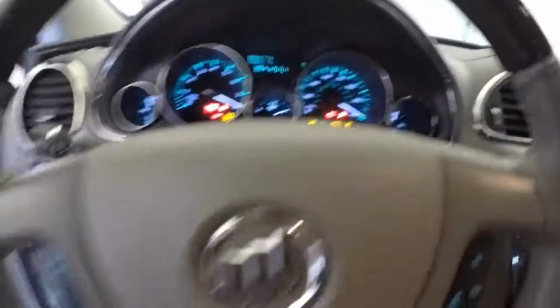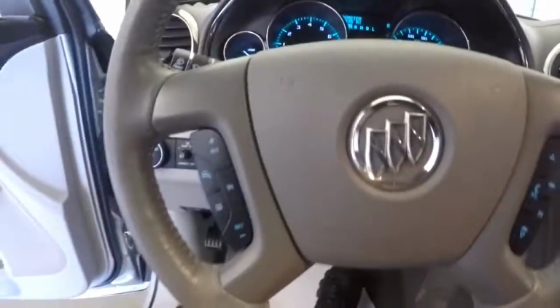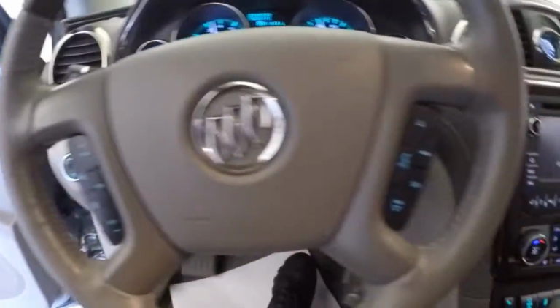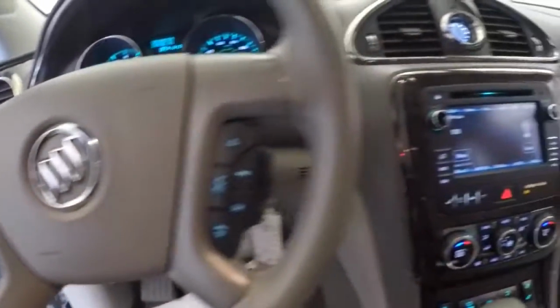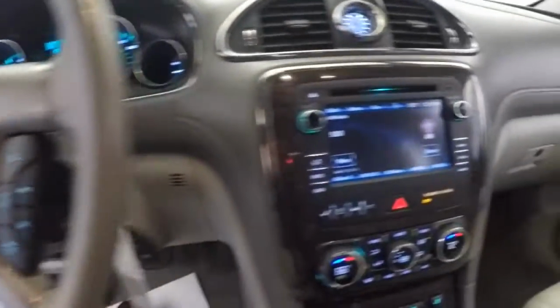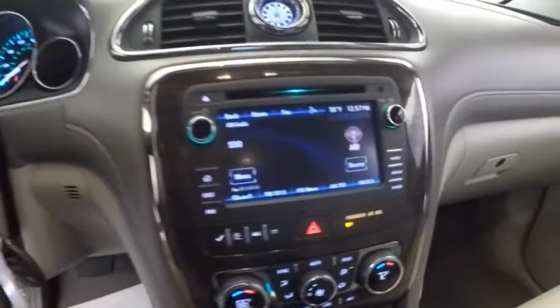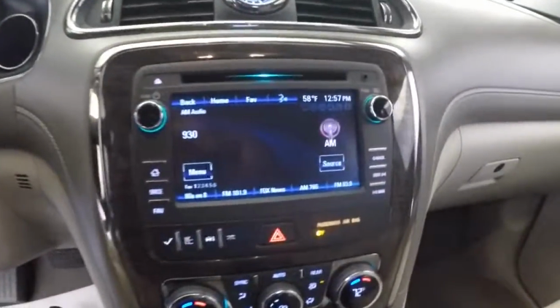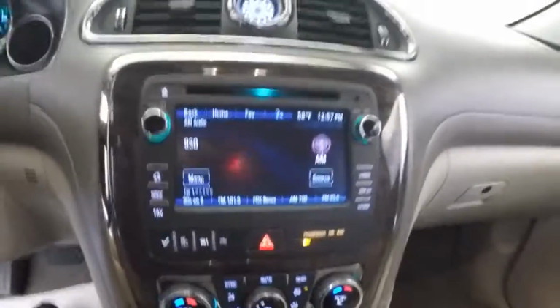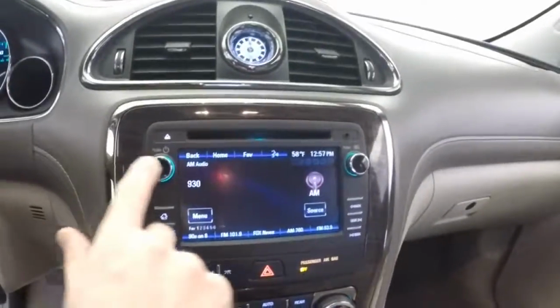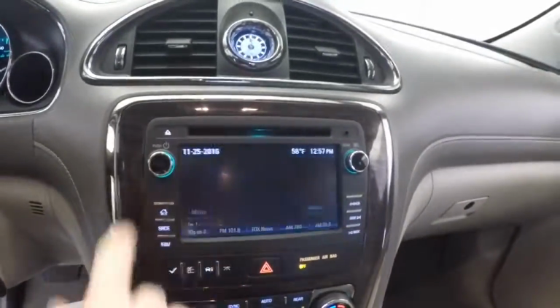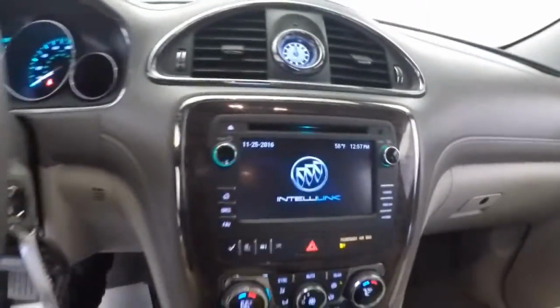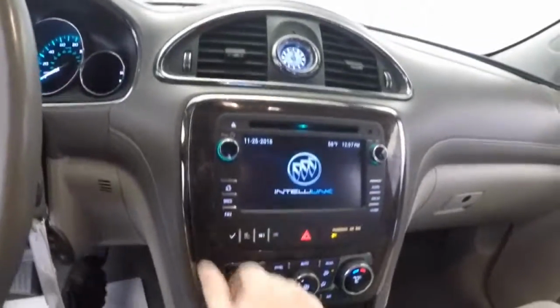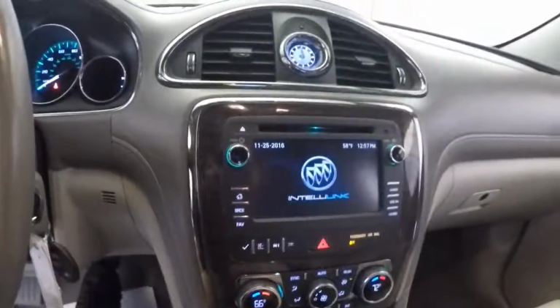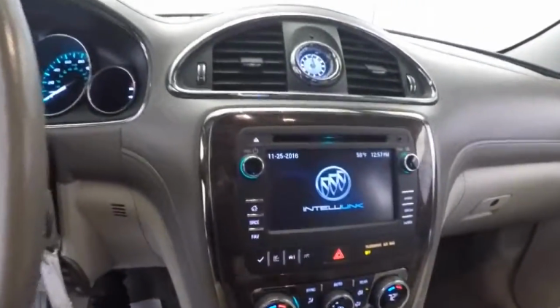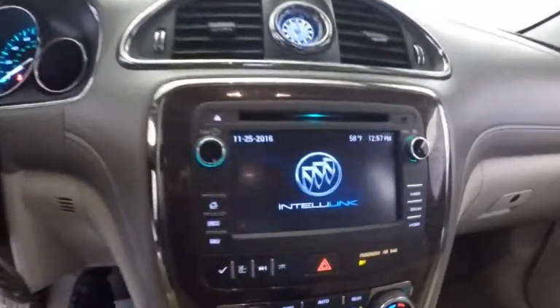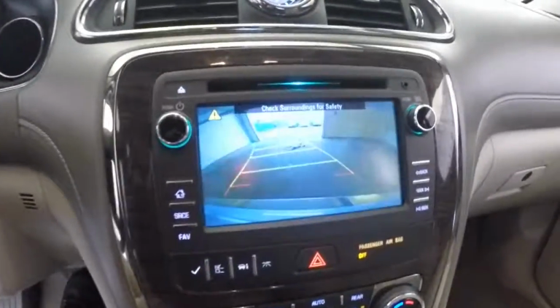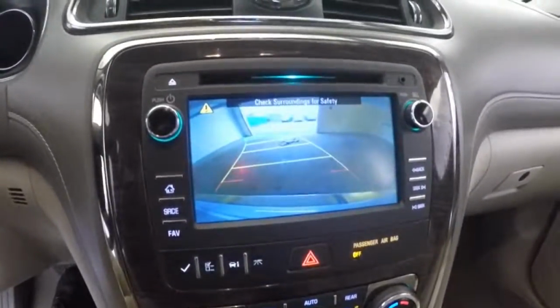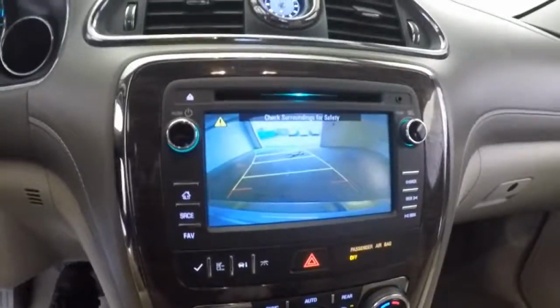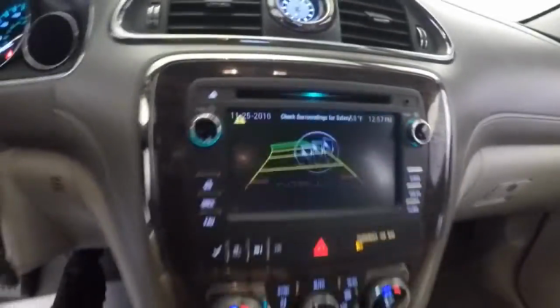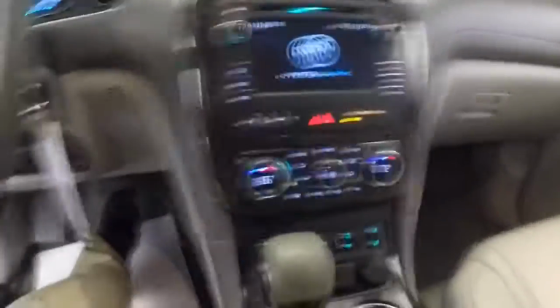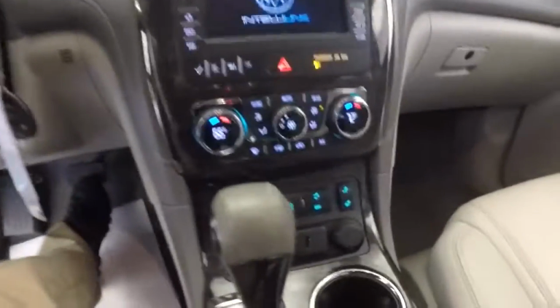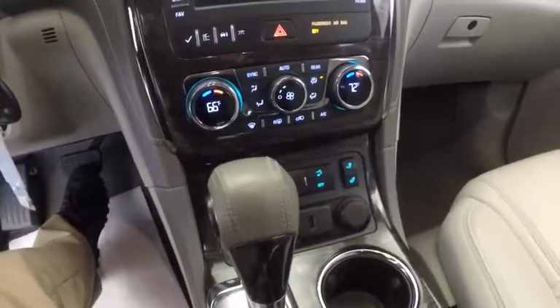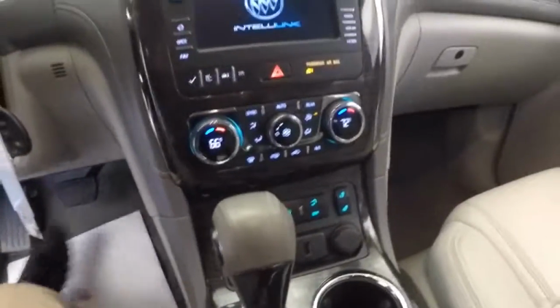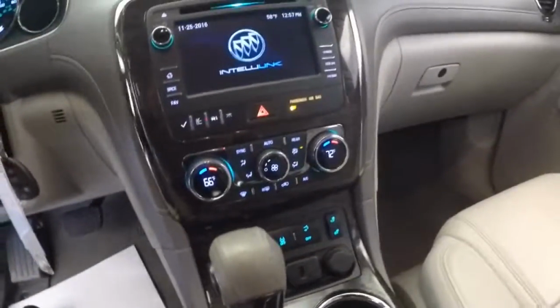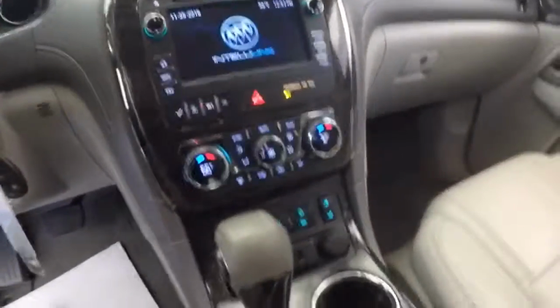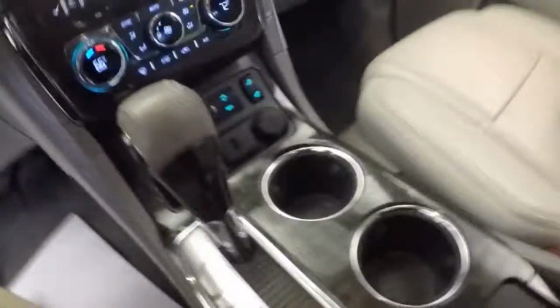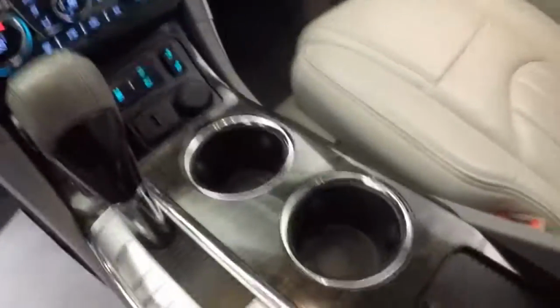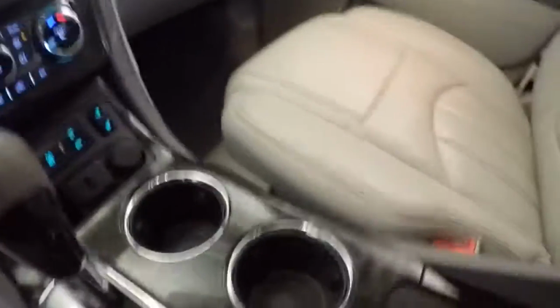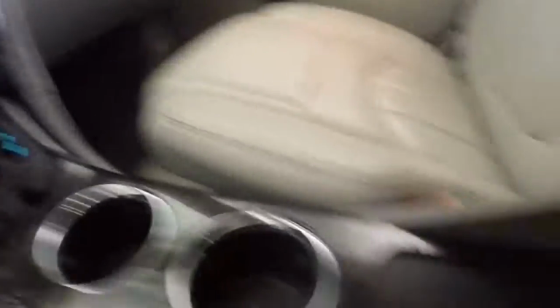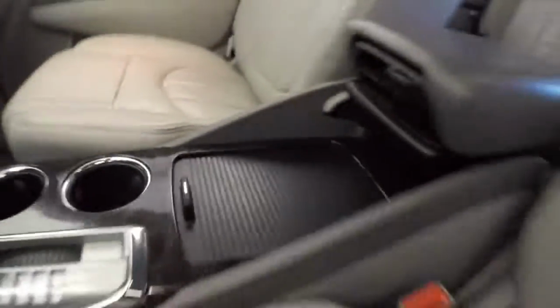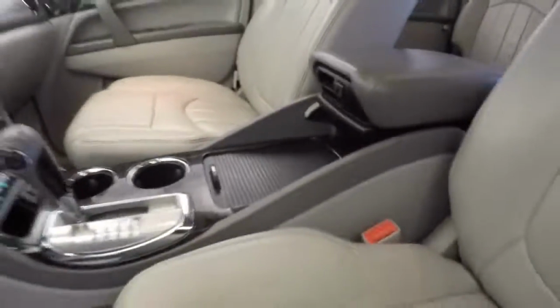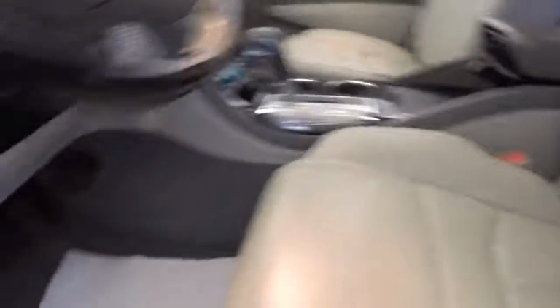Cruise control, audio controls mounted on the steering wheel, got all your radio controls, rear parking assist, dual zone heat controls, OnStar available with a subscription, and cupholders.